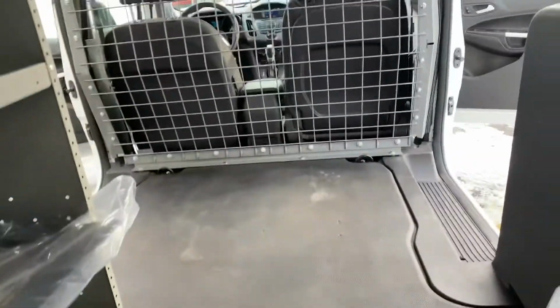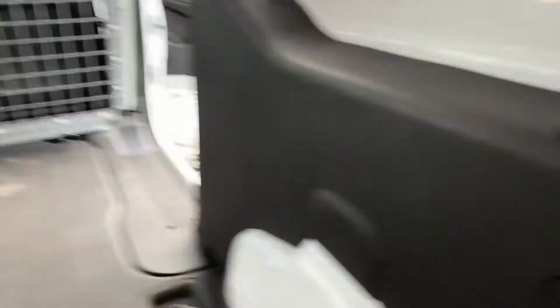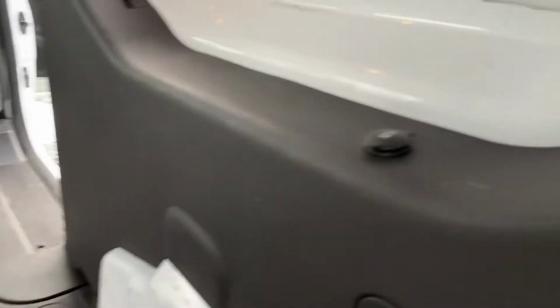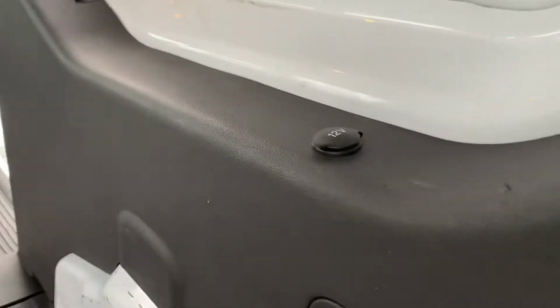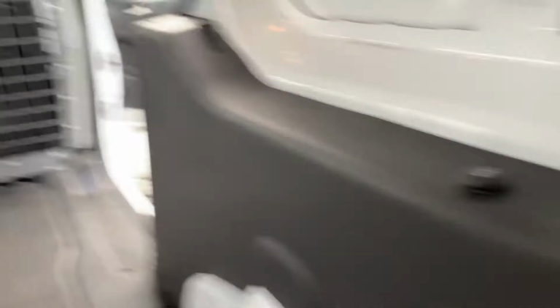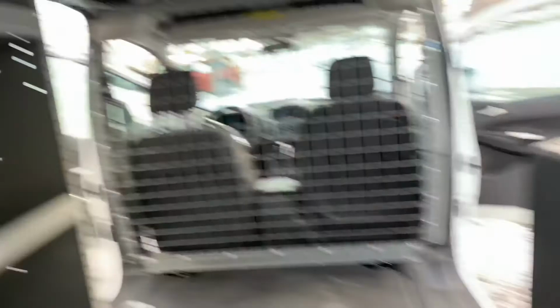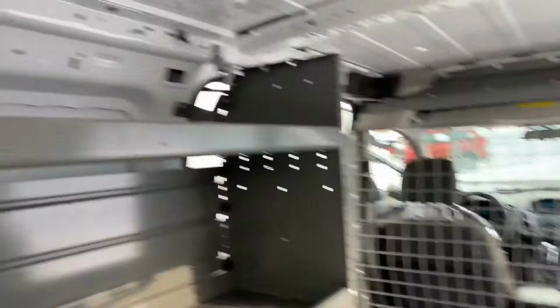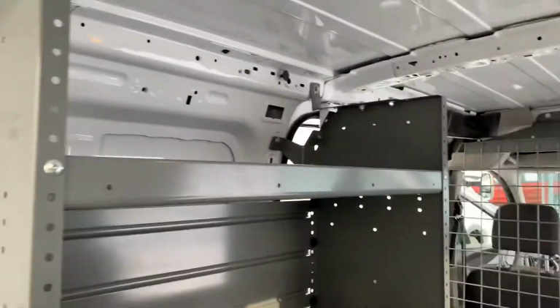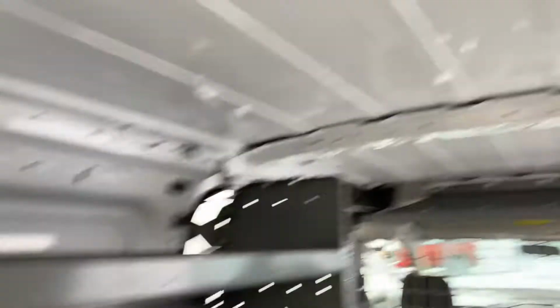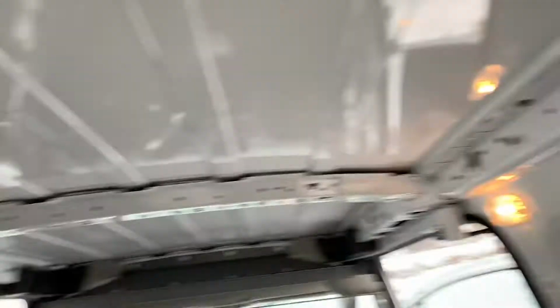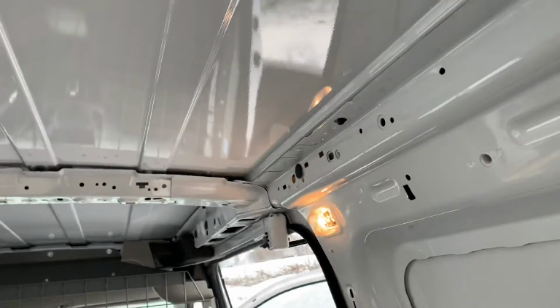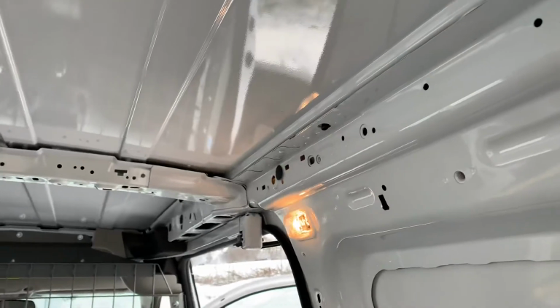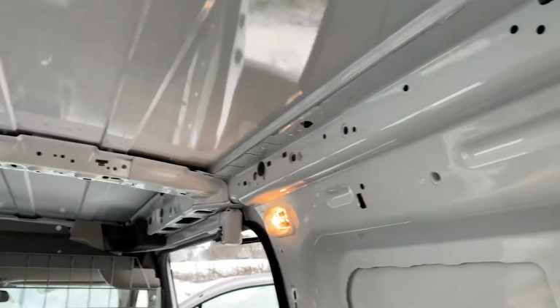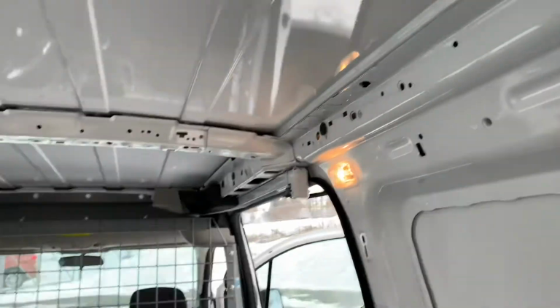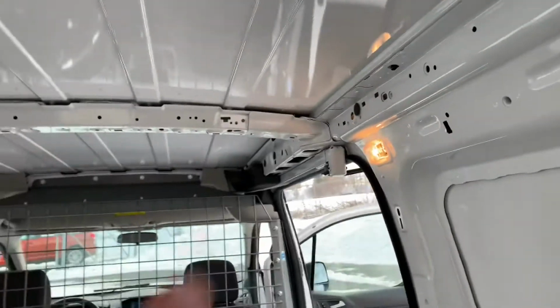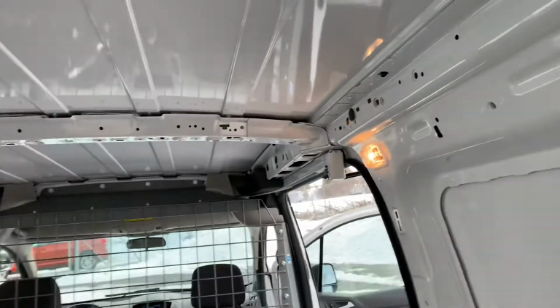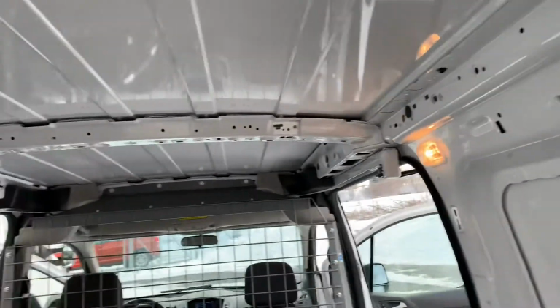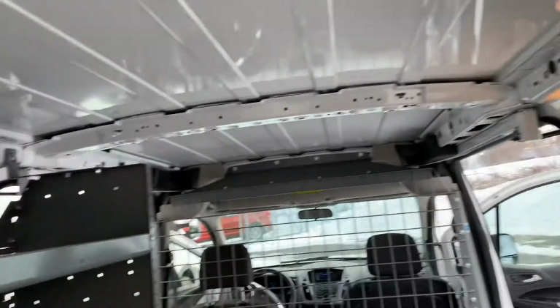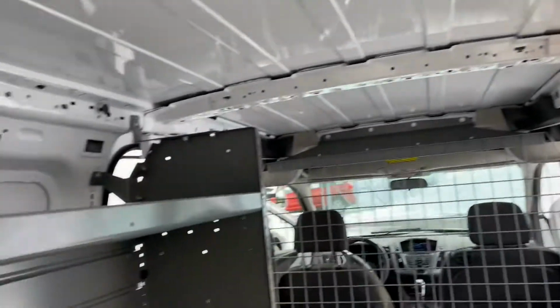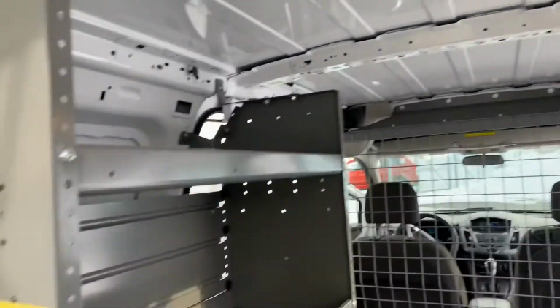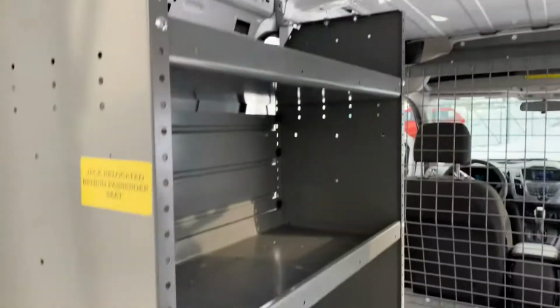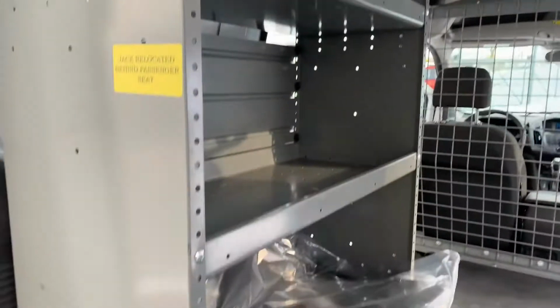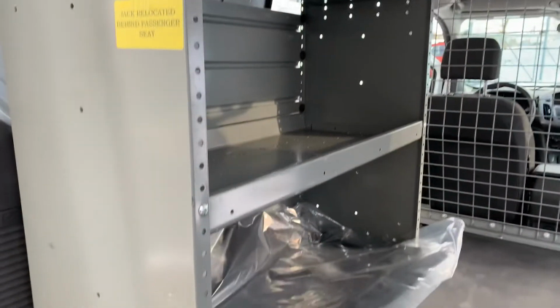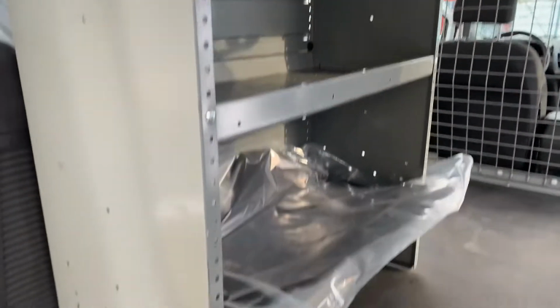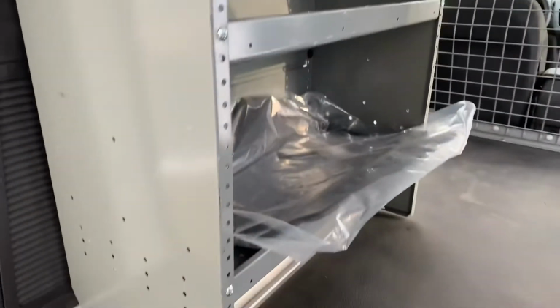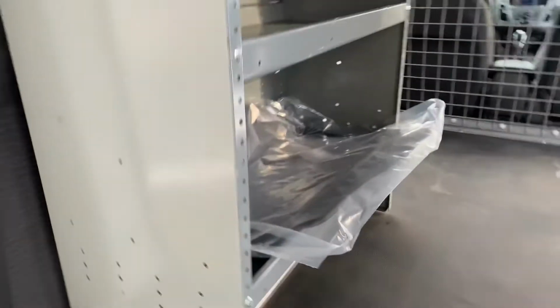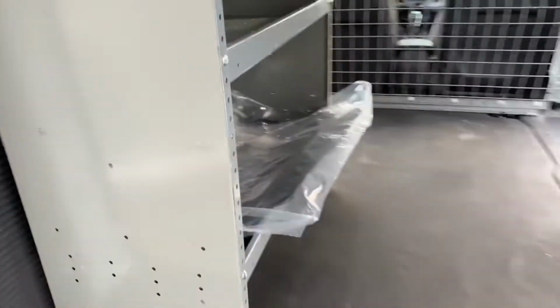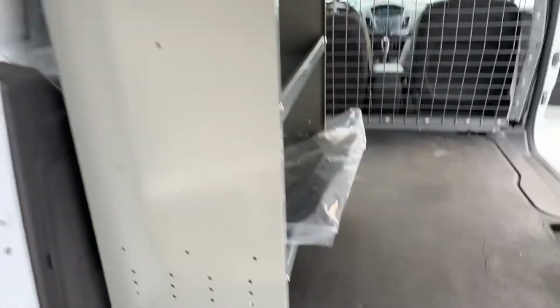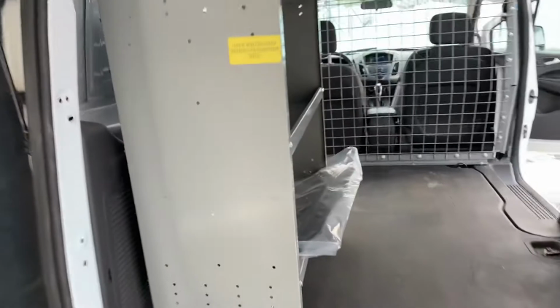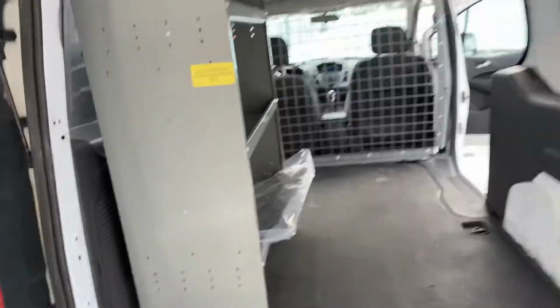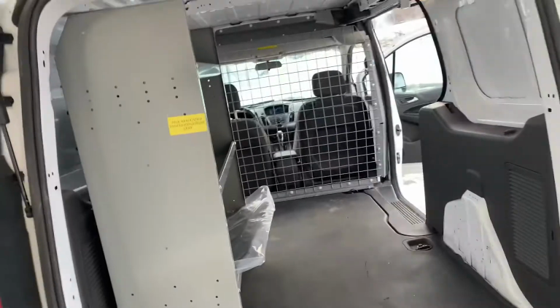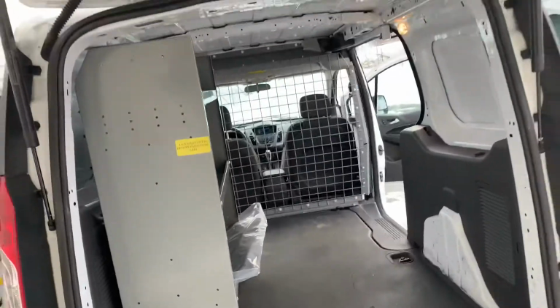There's another 12-volt outlet back there, and some lighting back here as well. You can add strip LEDs, whatever you need. Nice racks and bins.